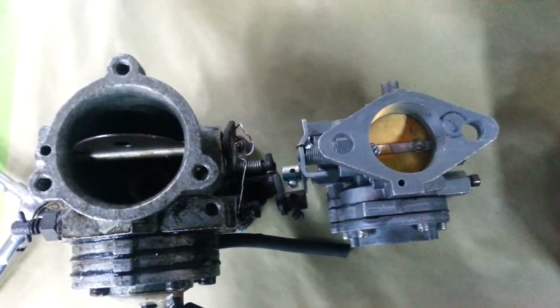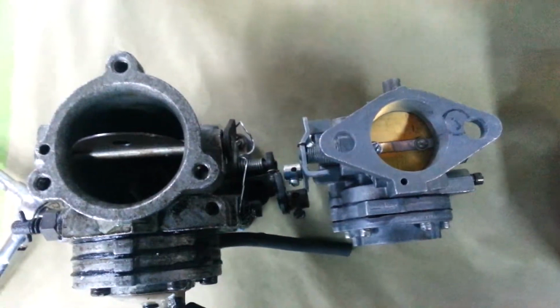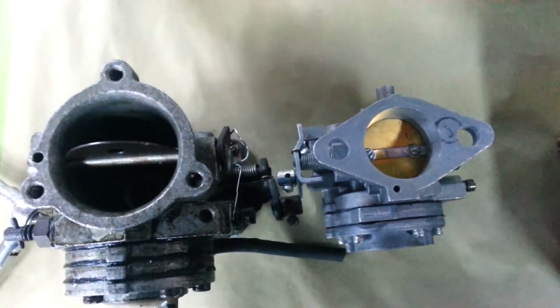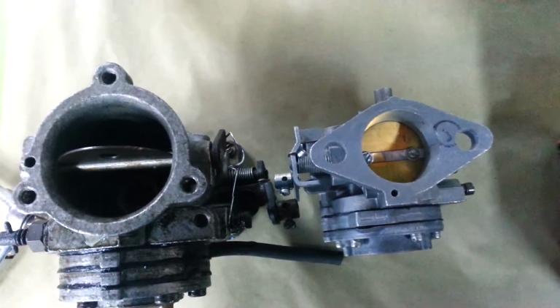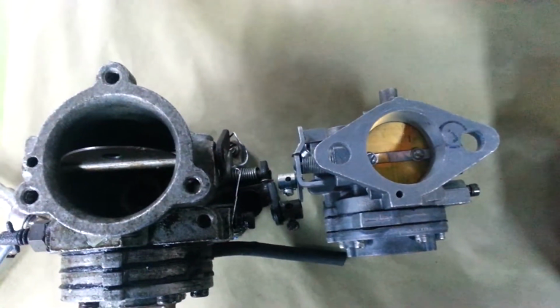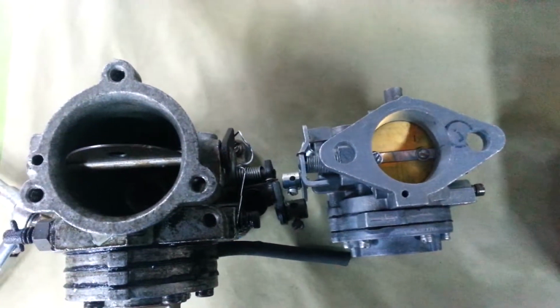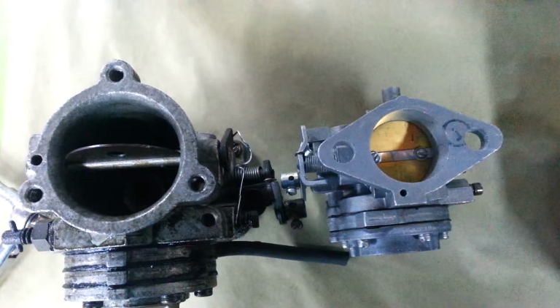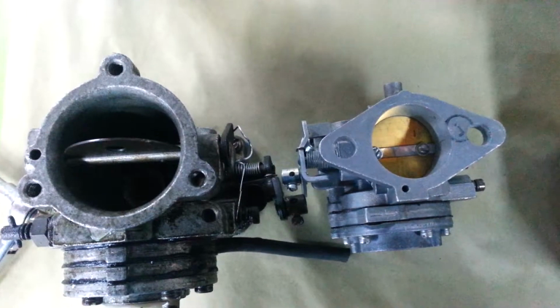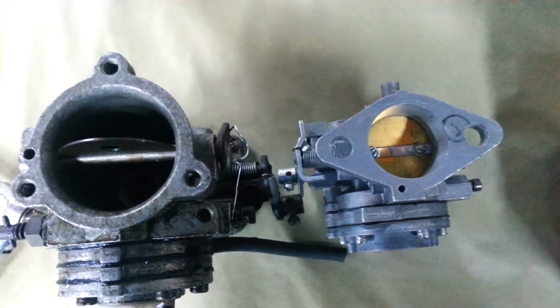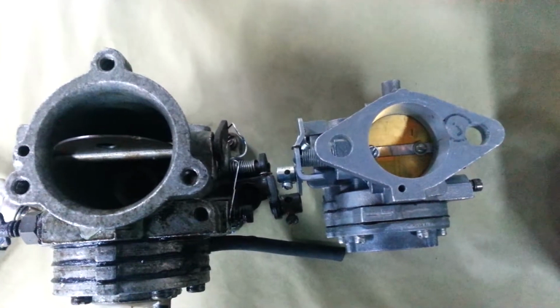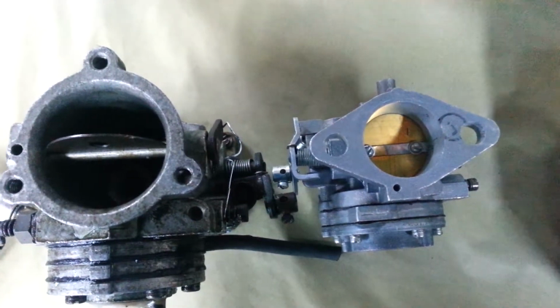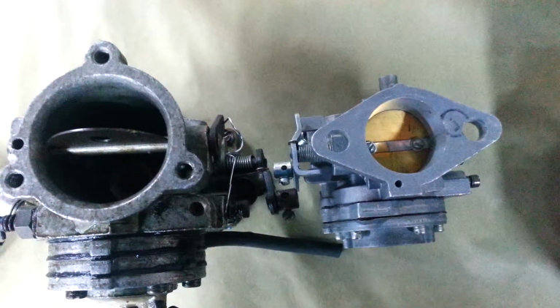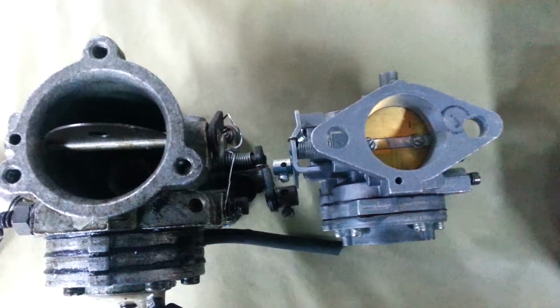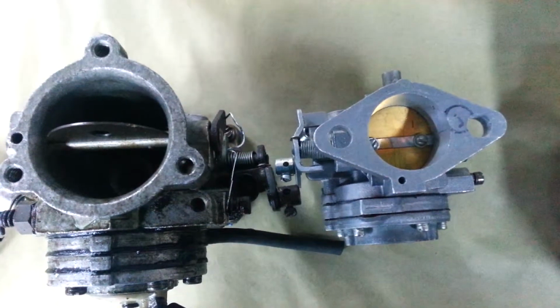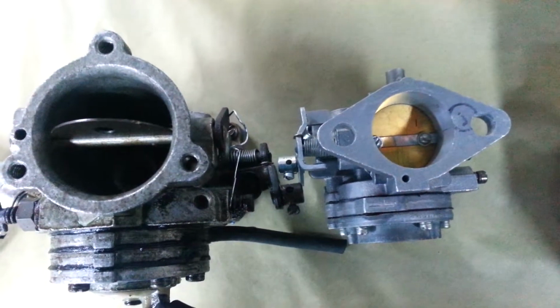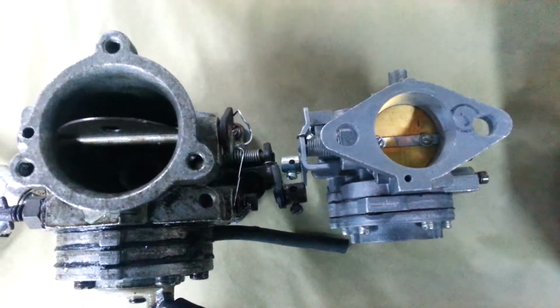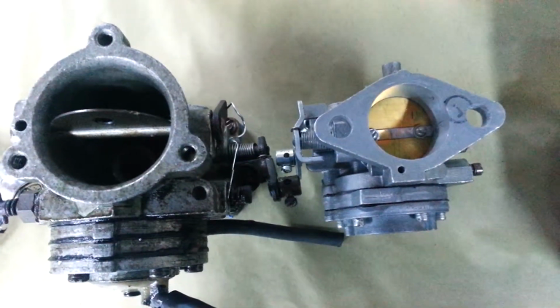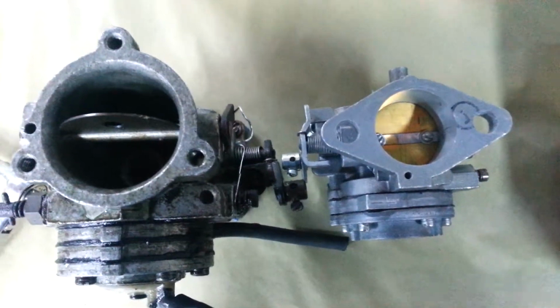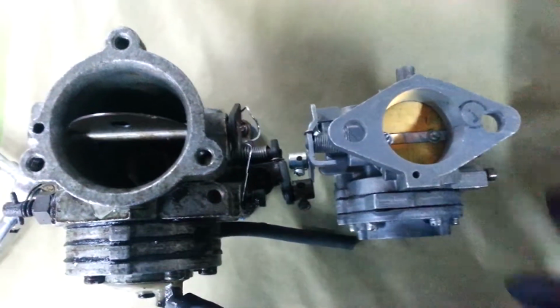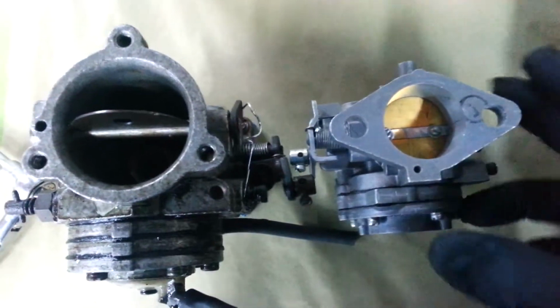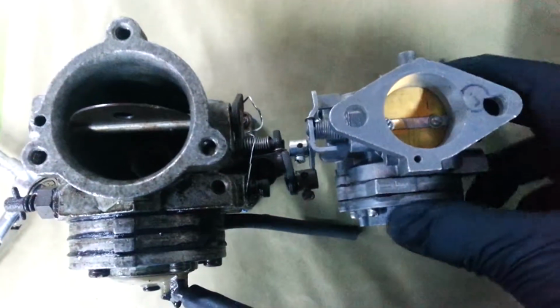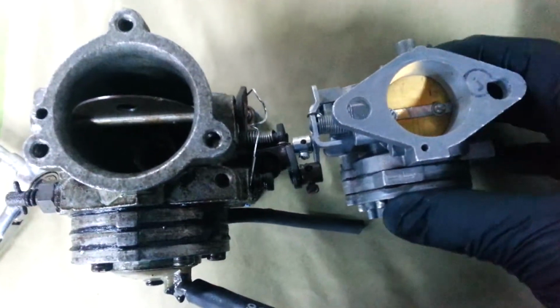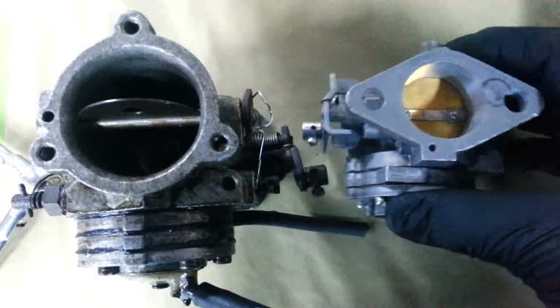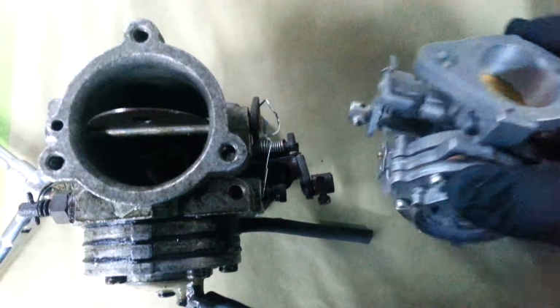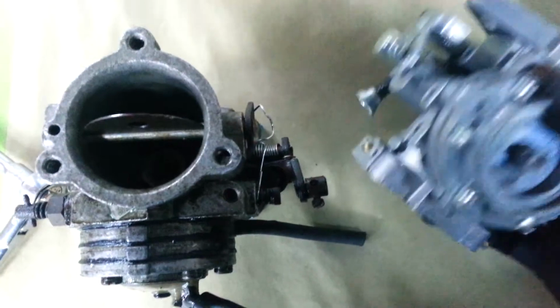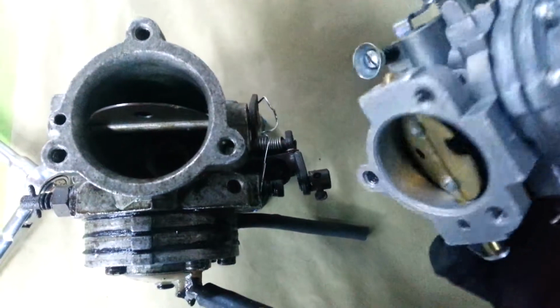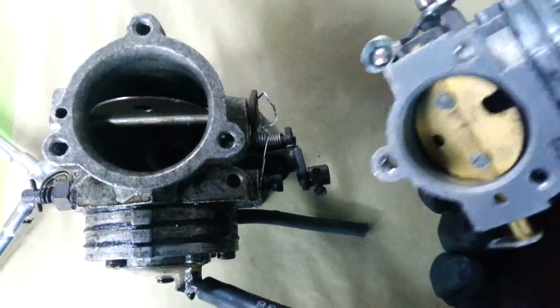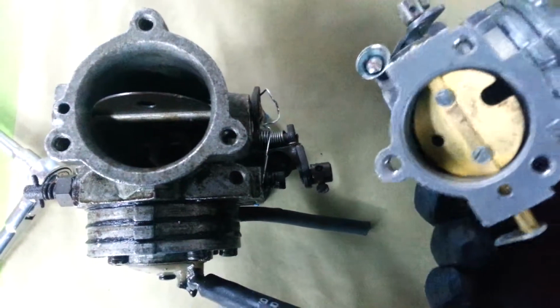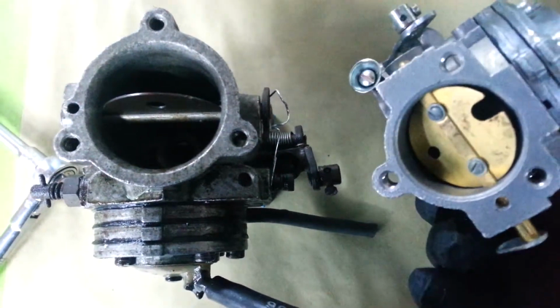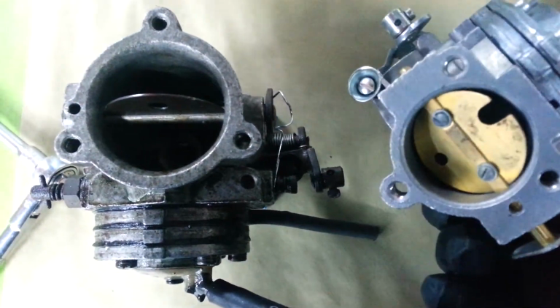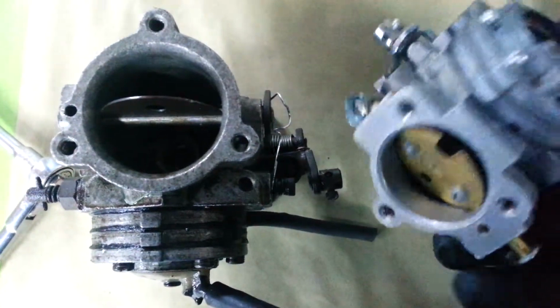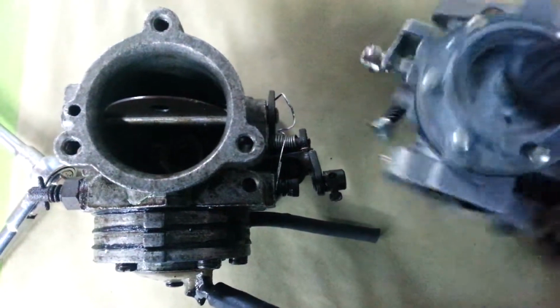My engine's been modified, or it's way over-carbureted. I will just have to check the spark plug. But it's a little baby carburetor.